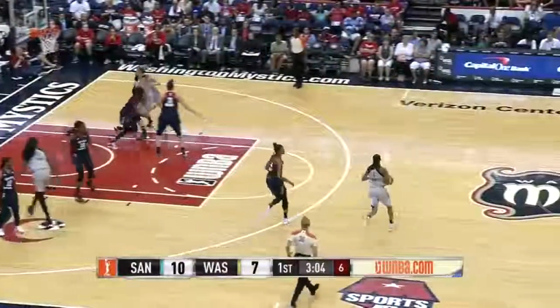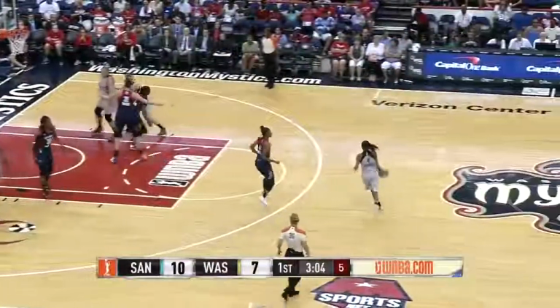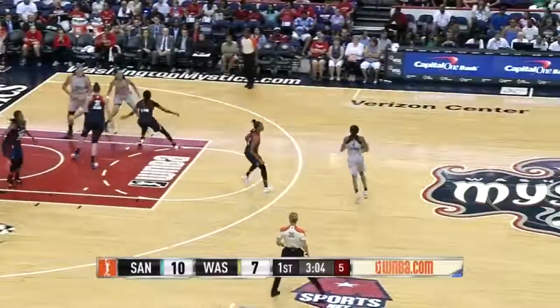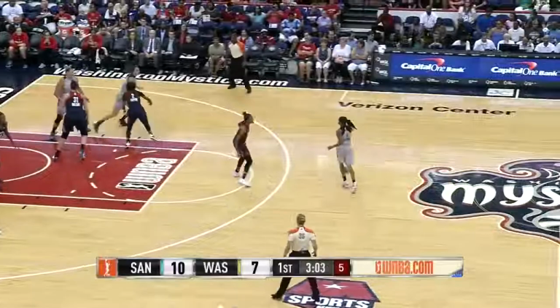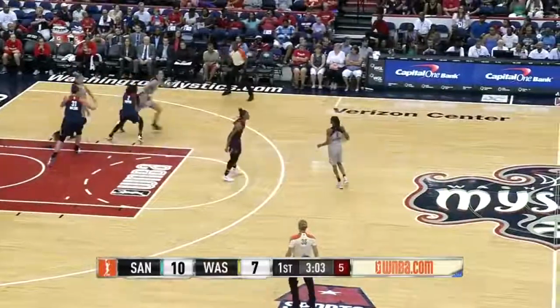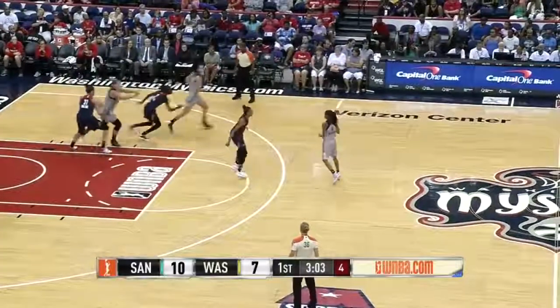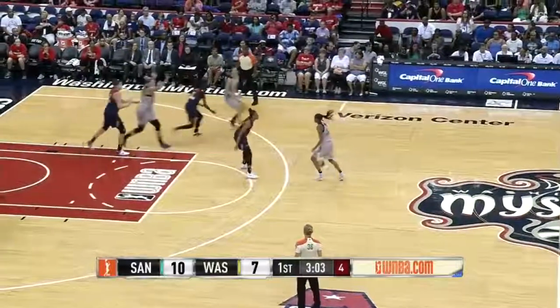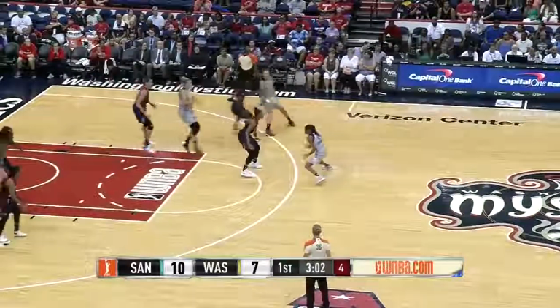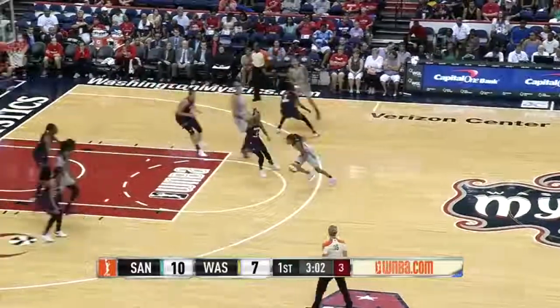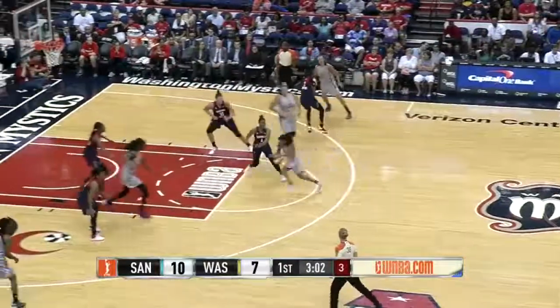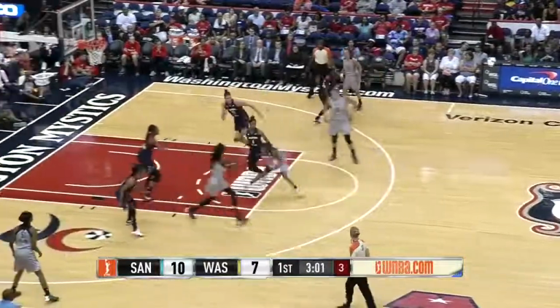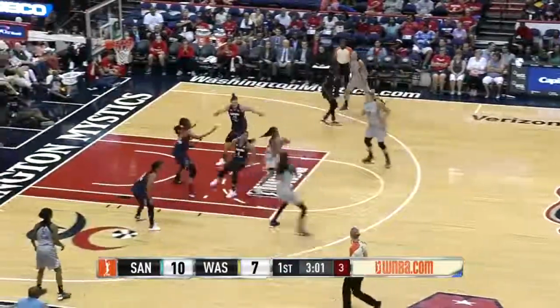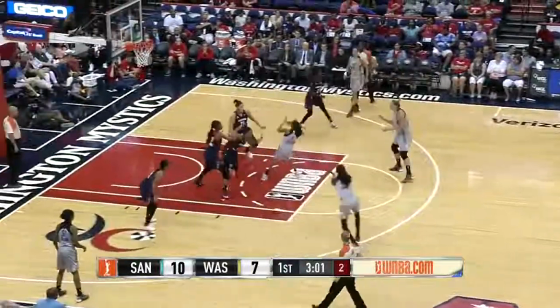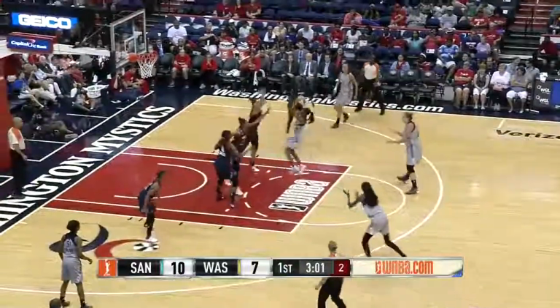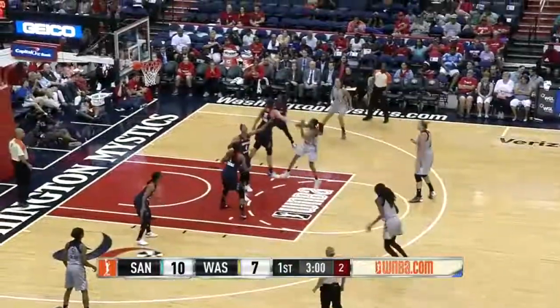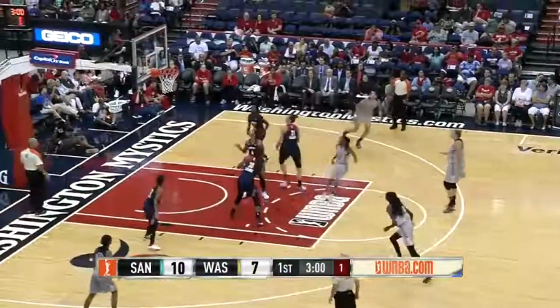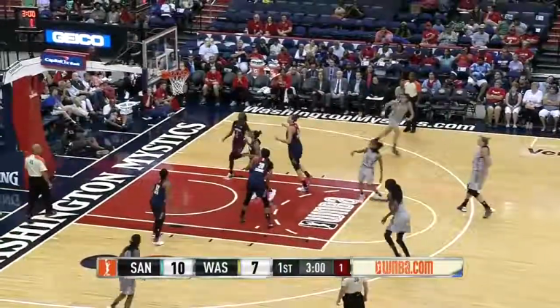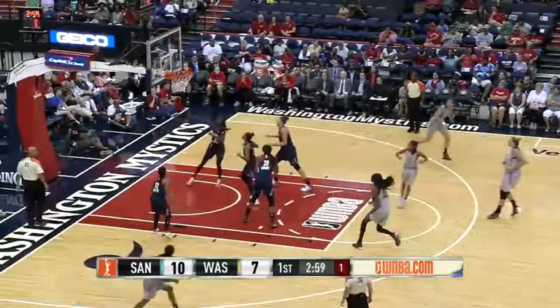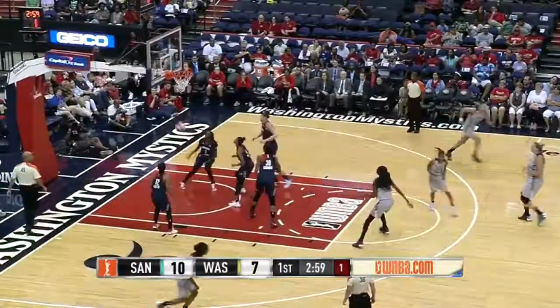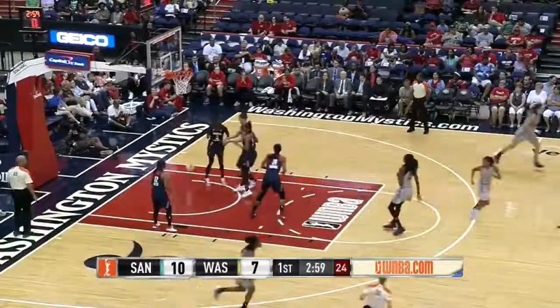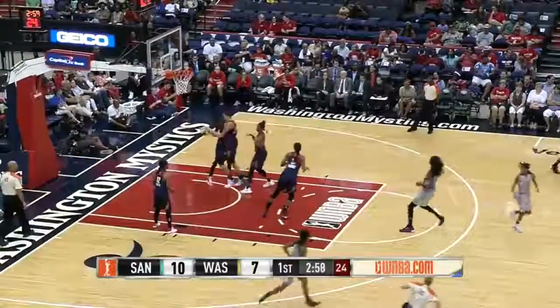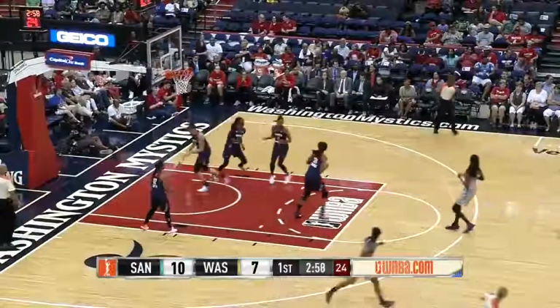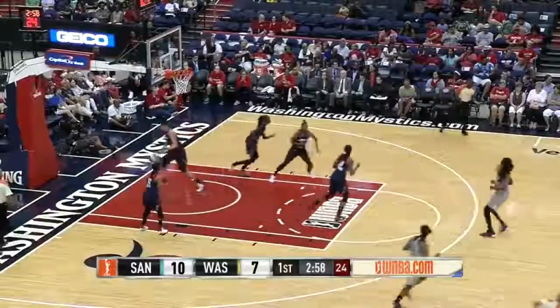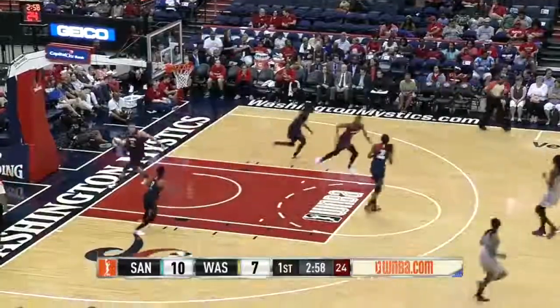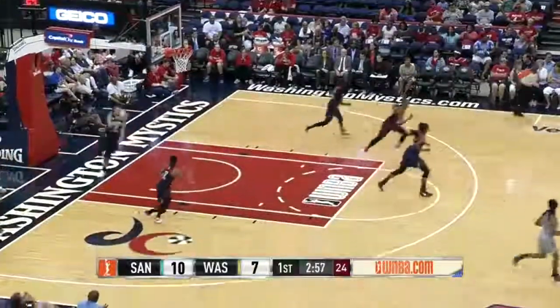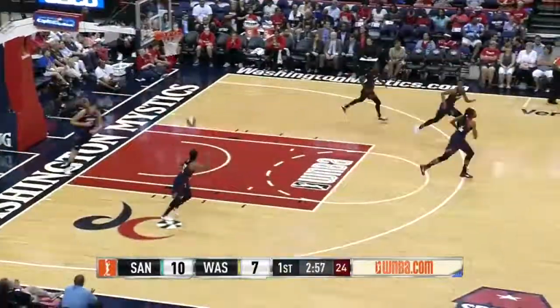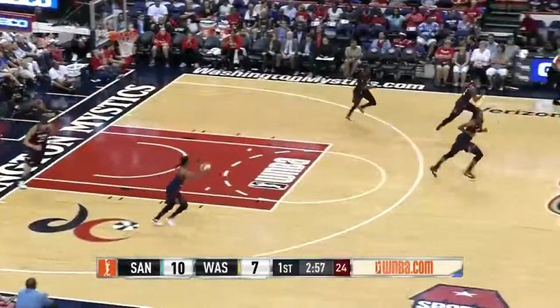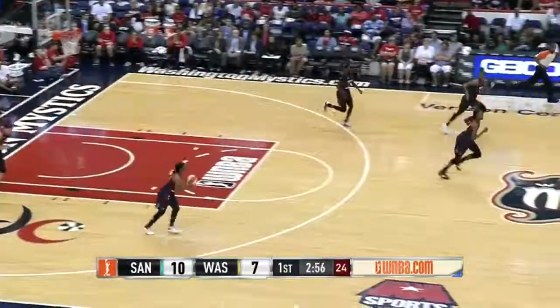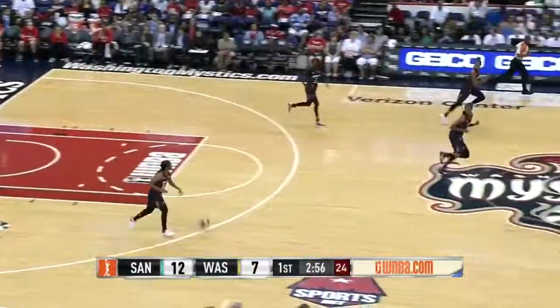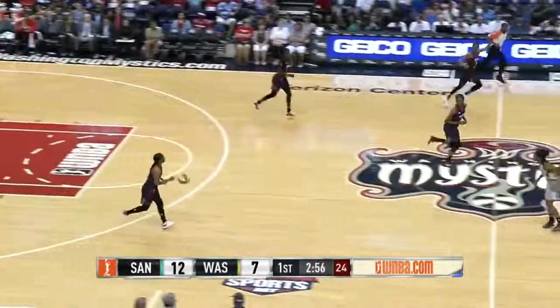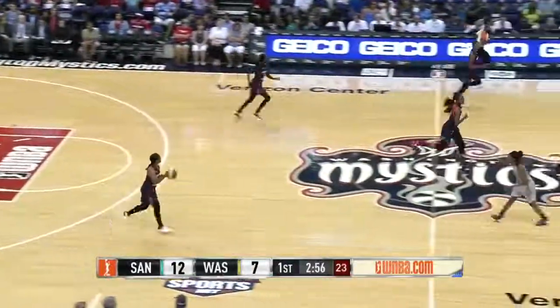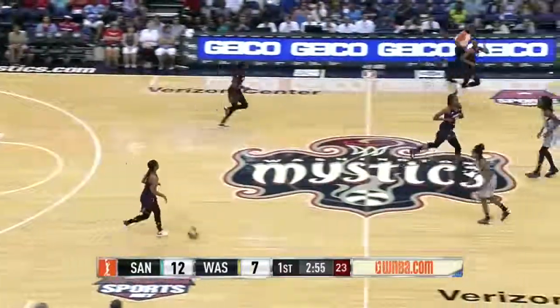Jefferson gets her going on game day. That'll get the Stars going again. Some moves.